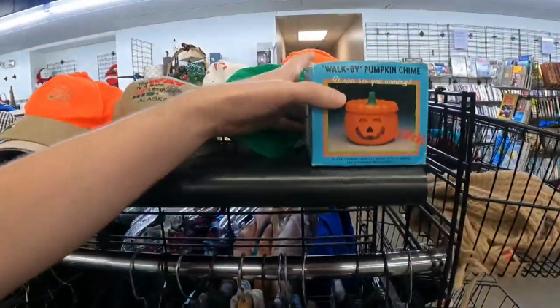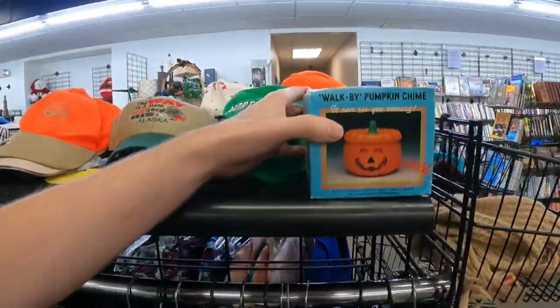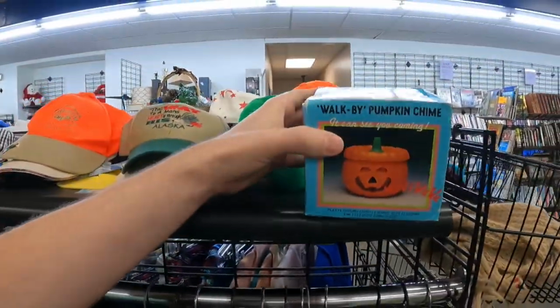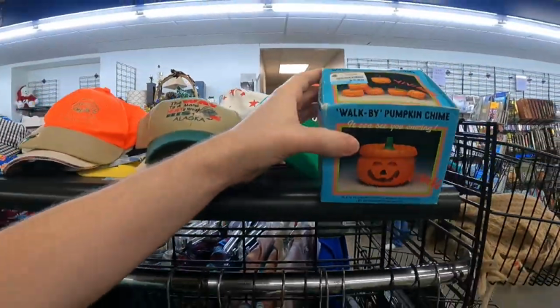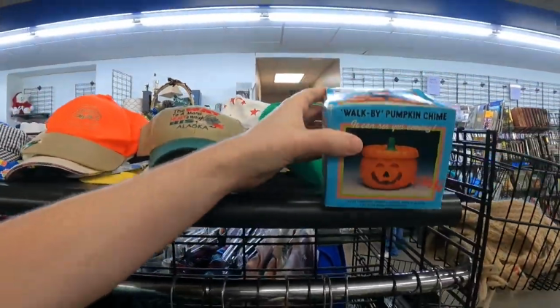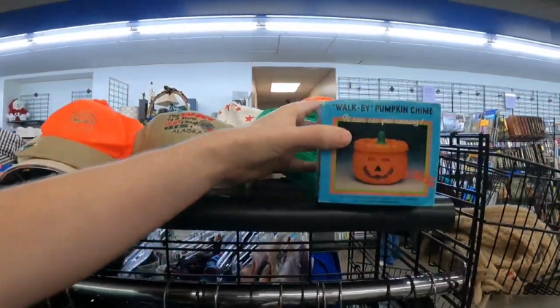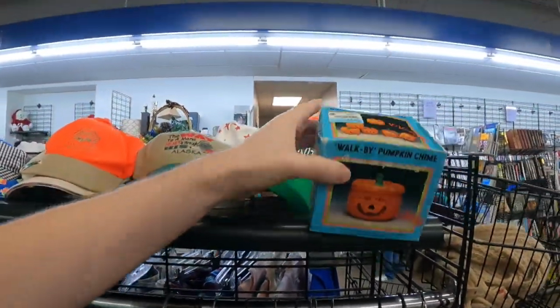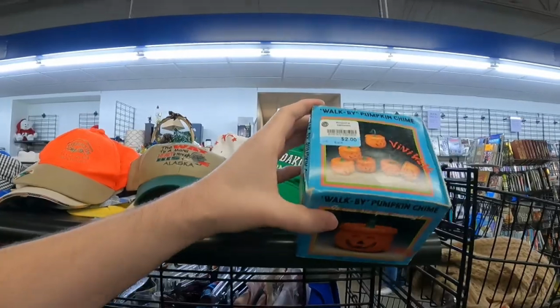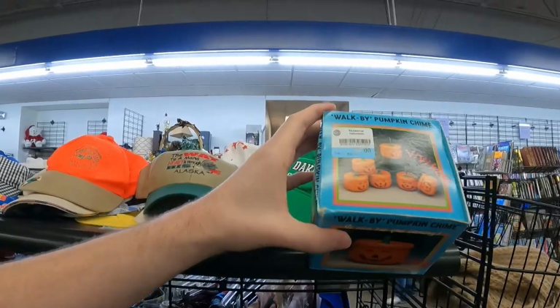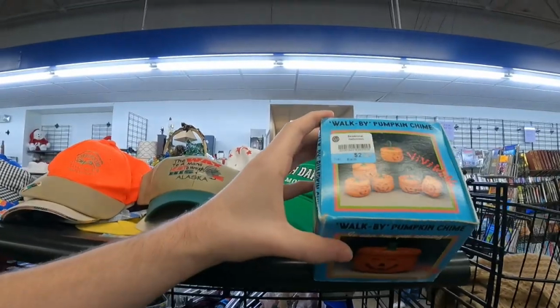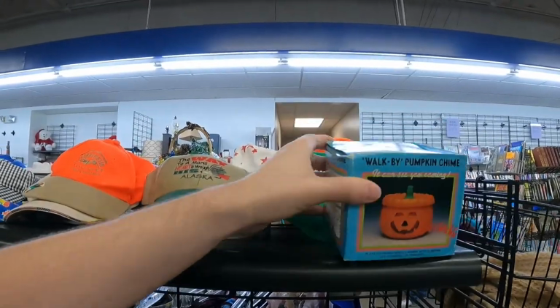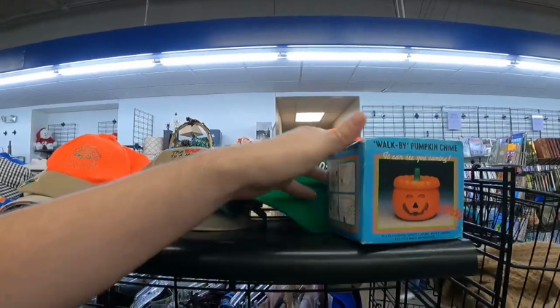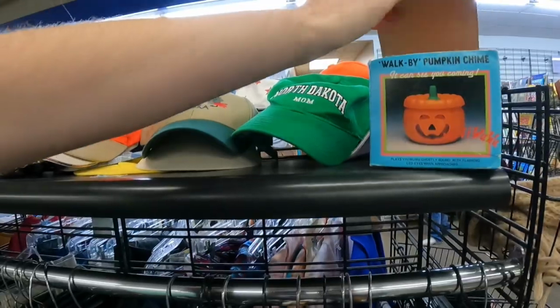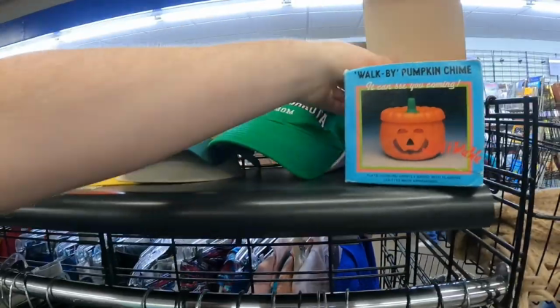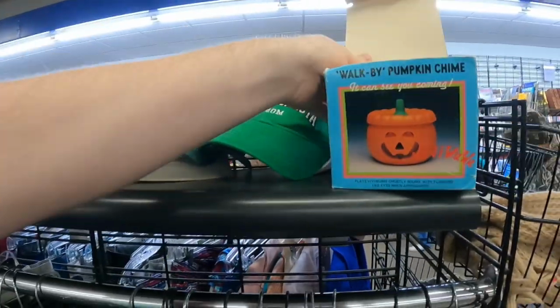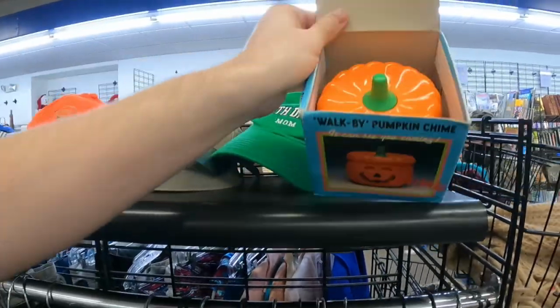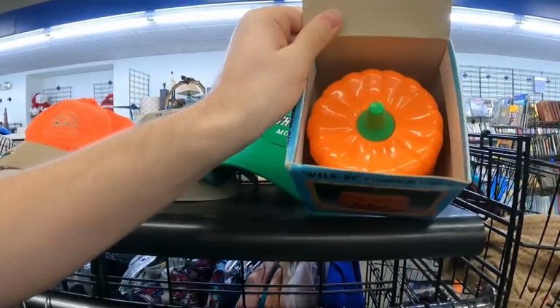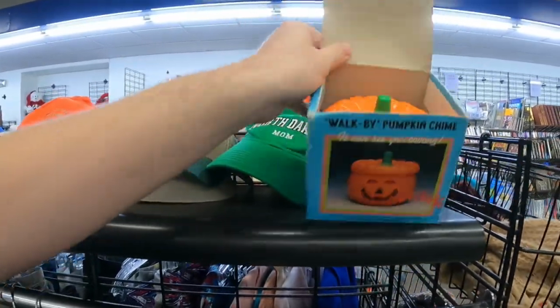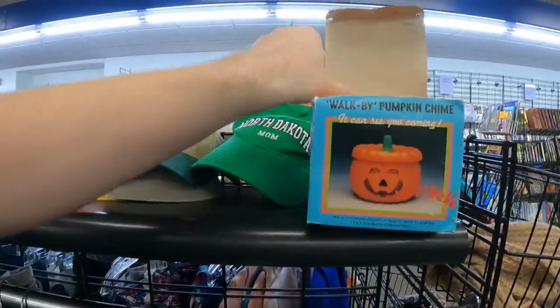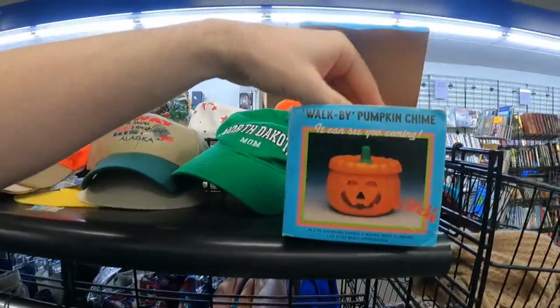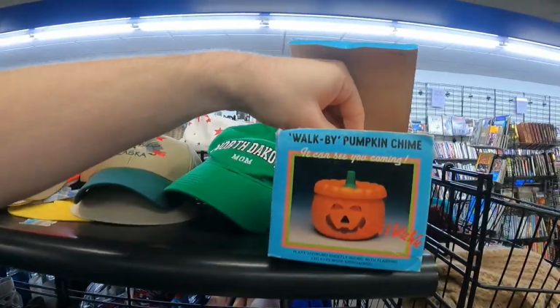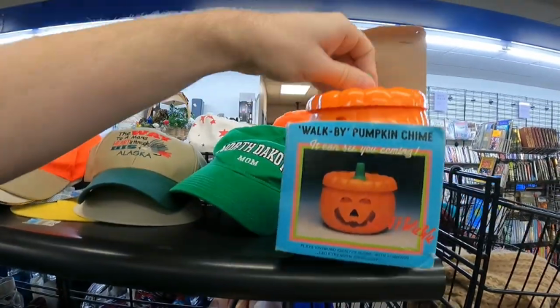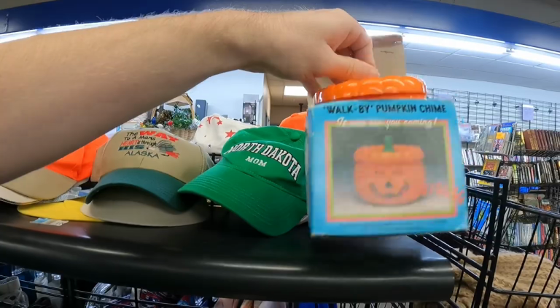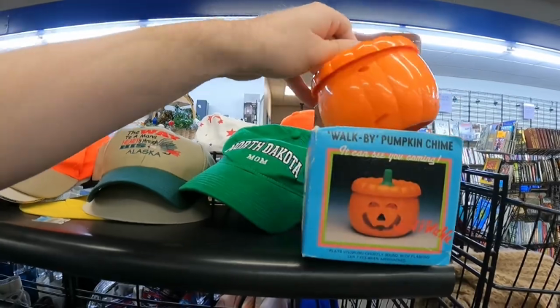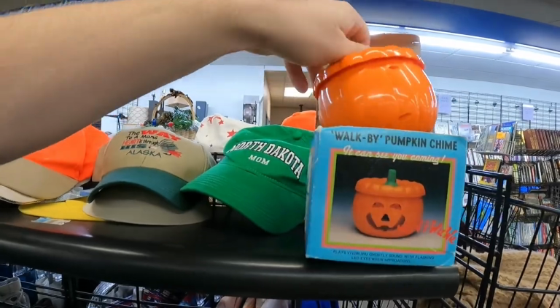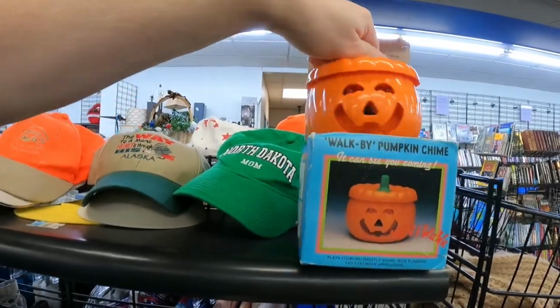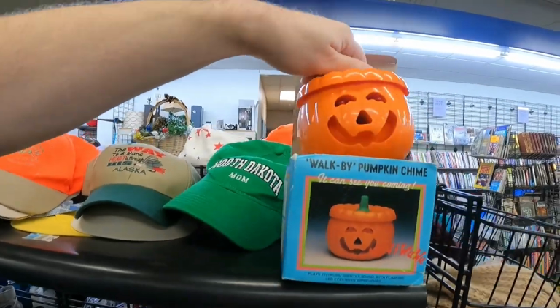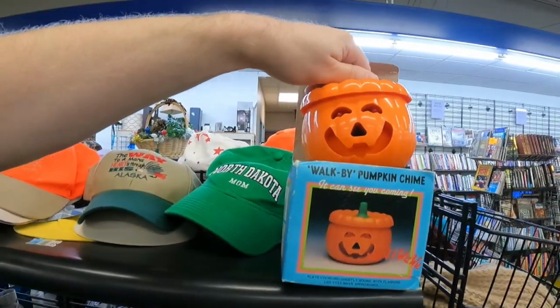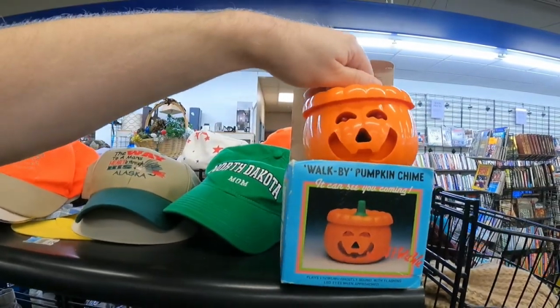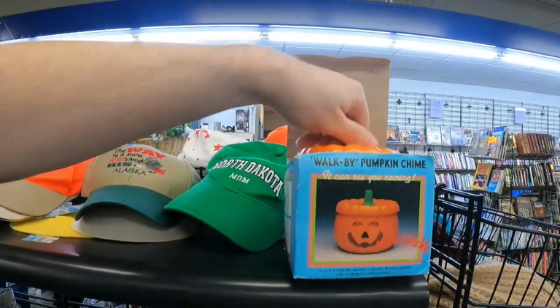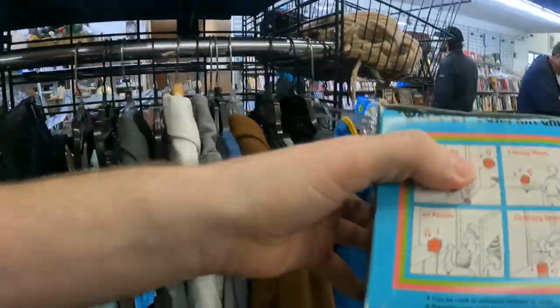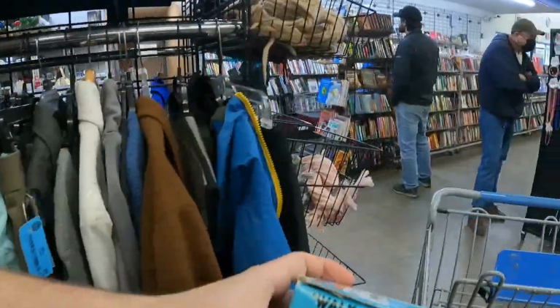This is one of the first things I picked up — it's a 1988 Walk by Pumpkin Chime for two dollars. It looked like it had a pretty good sold history so I went ahead and grabbed that.